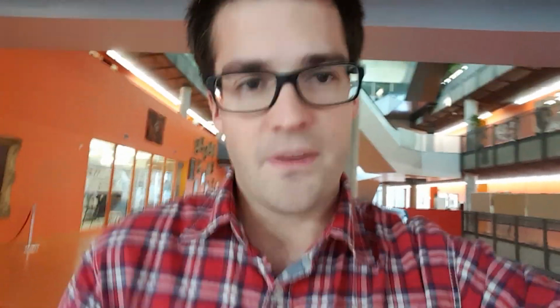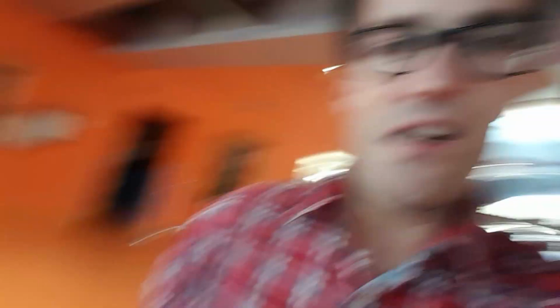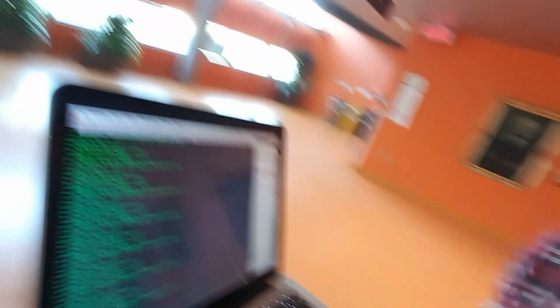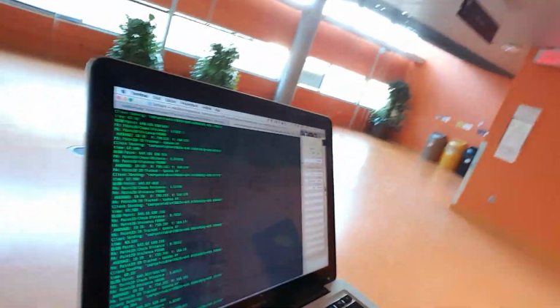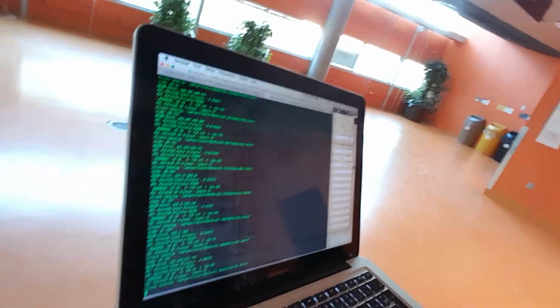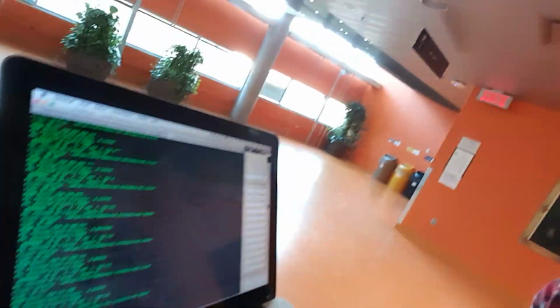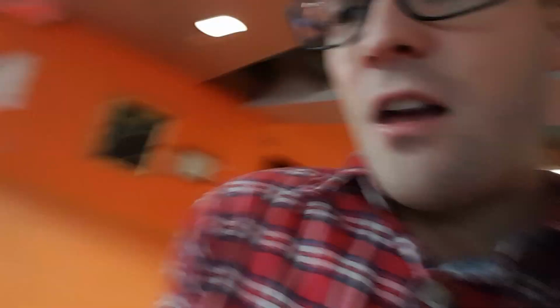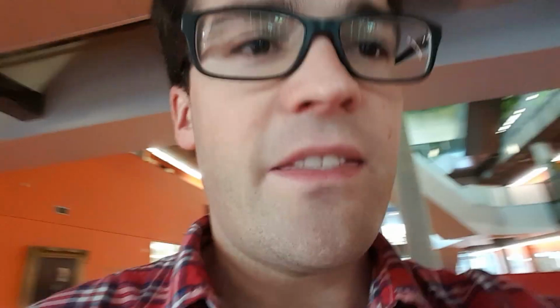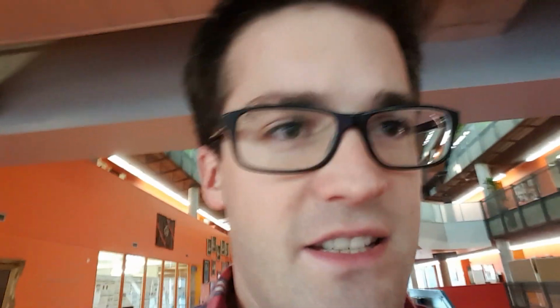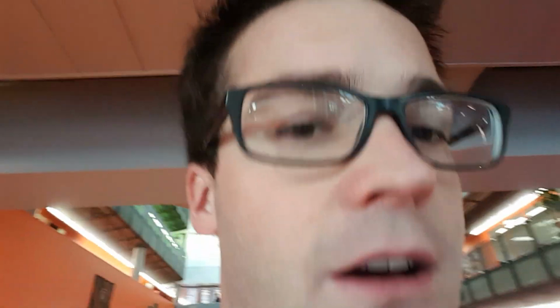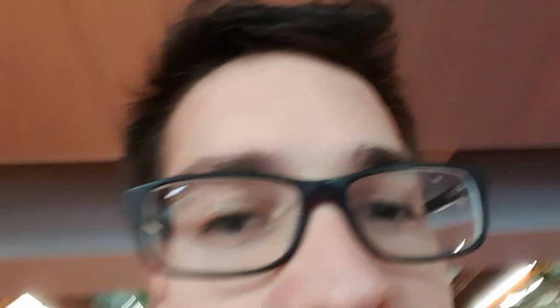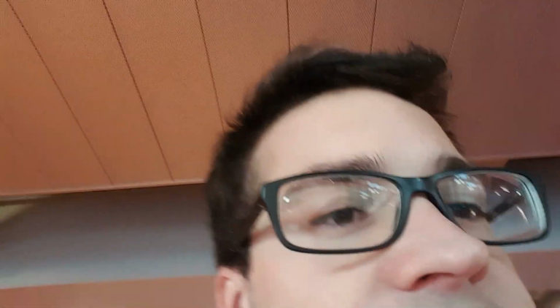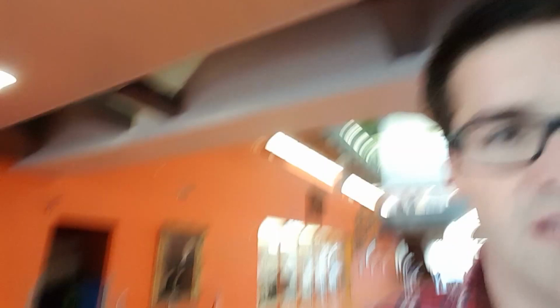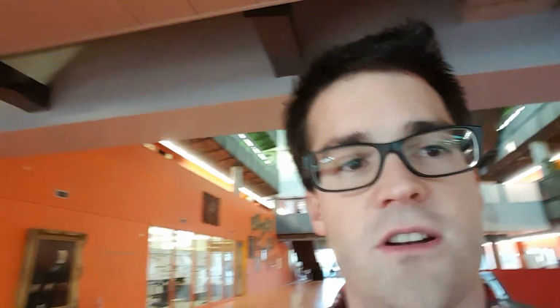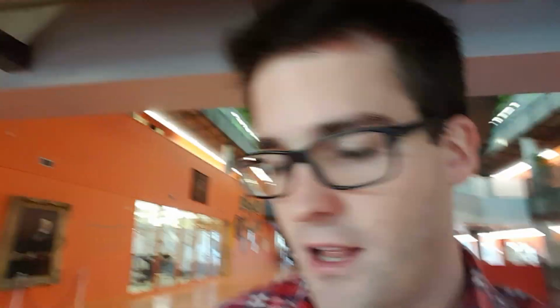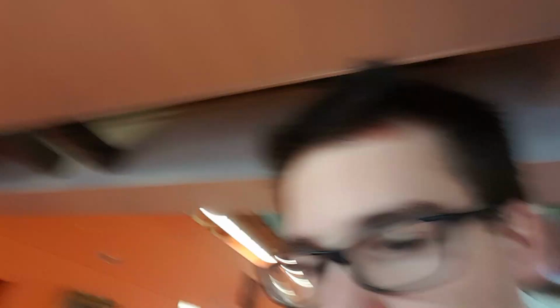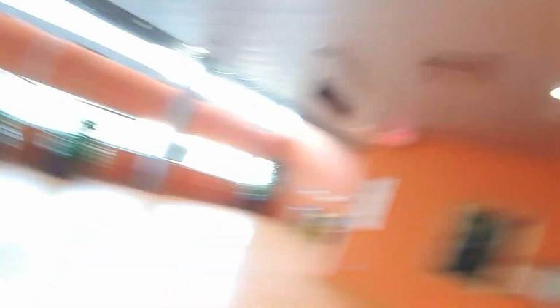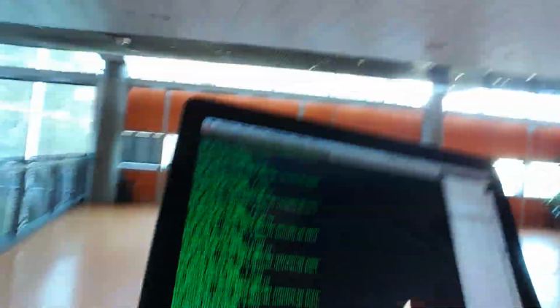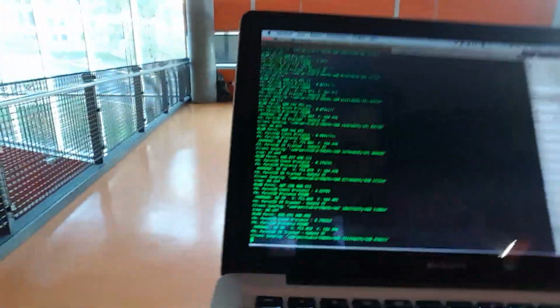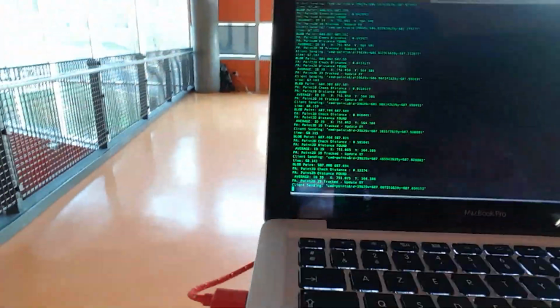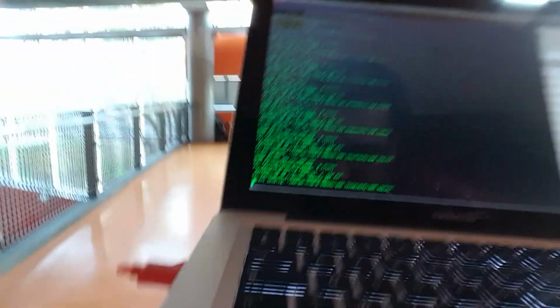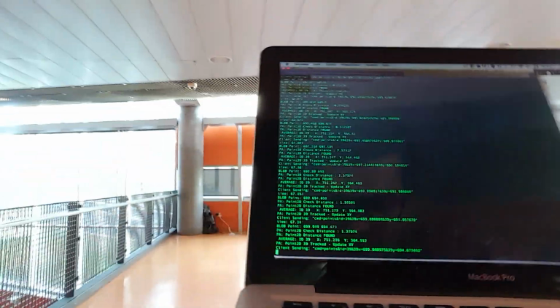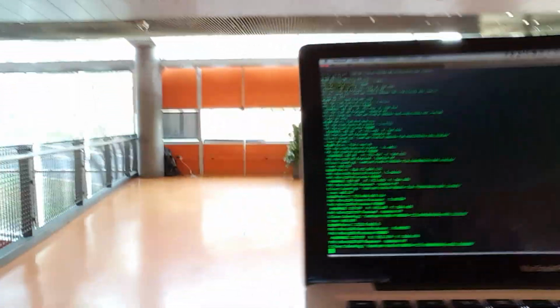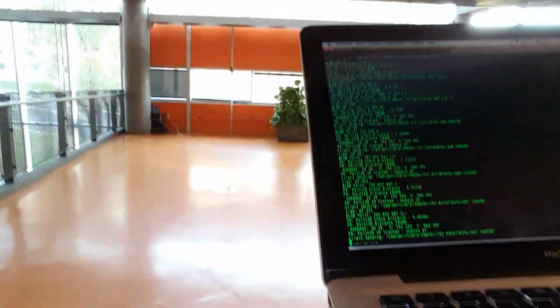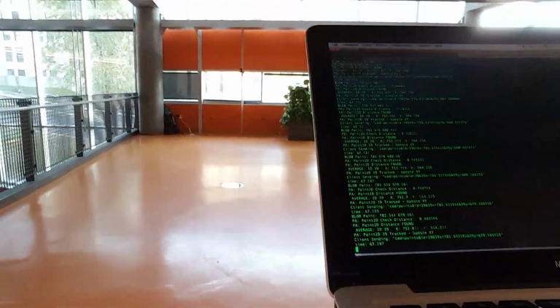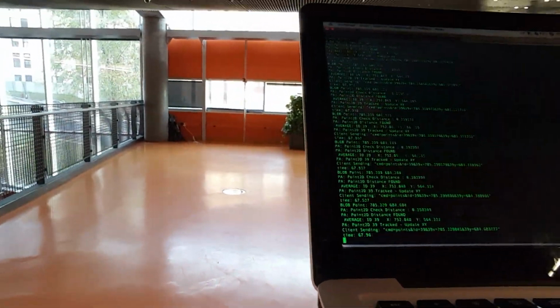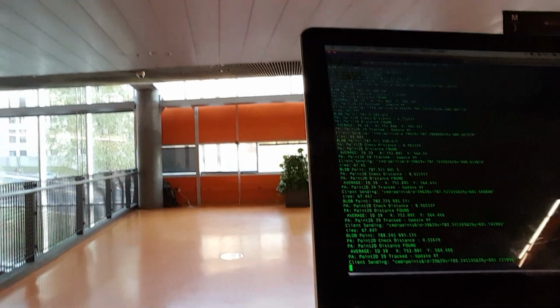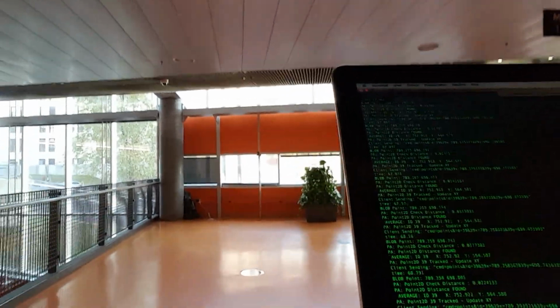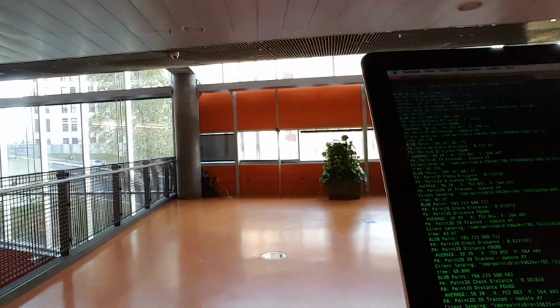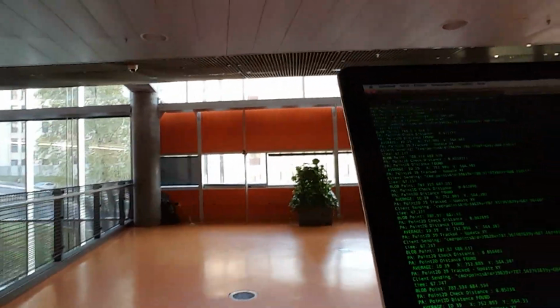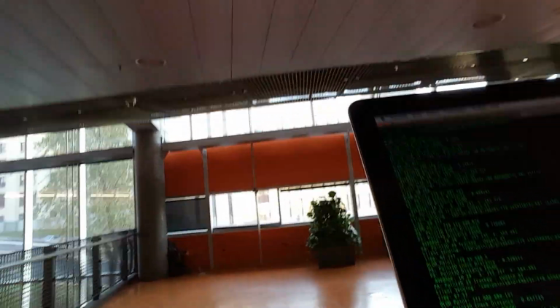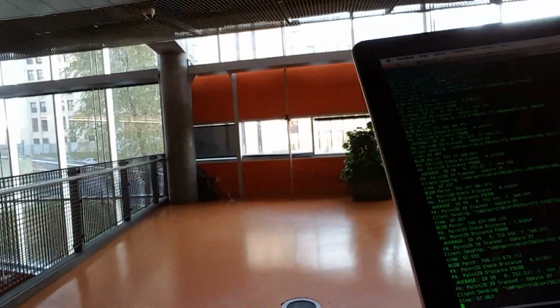As you can see I have my terminal open here, and on that you can see the points being updated. I'm trying to position my phone so you can see it's updating as we are moving away from the camera.